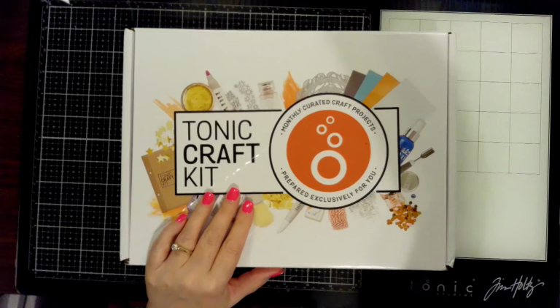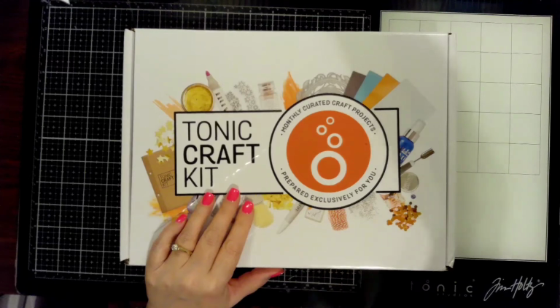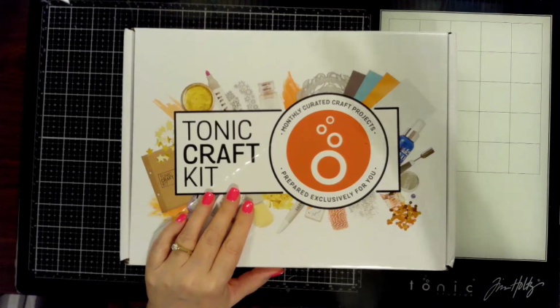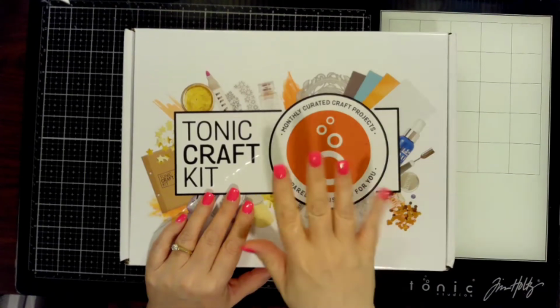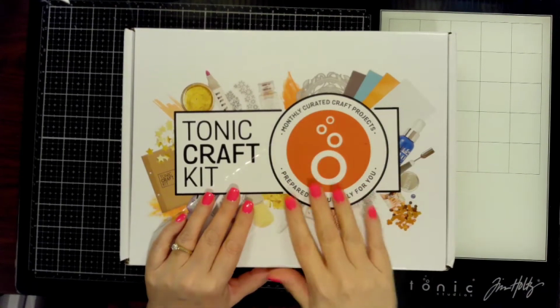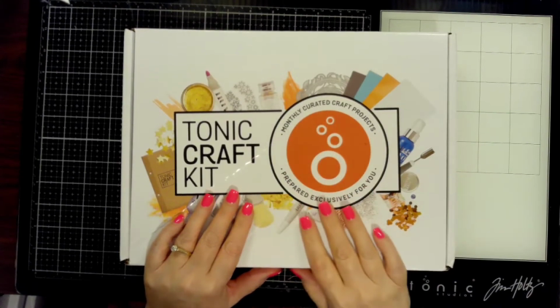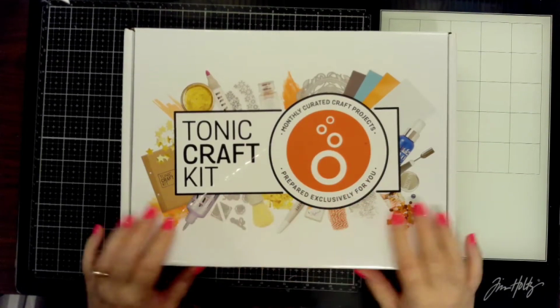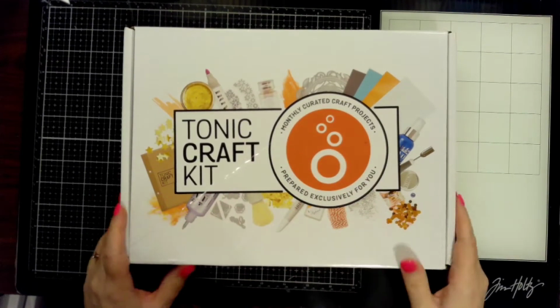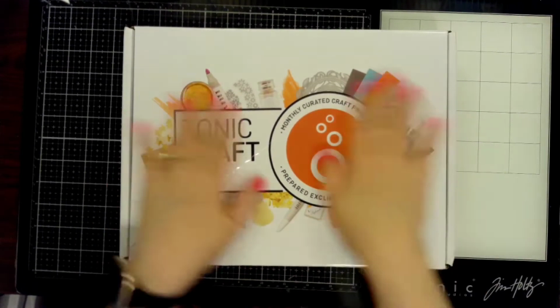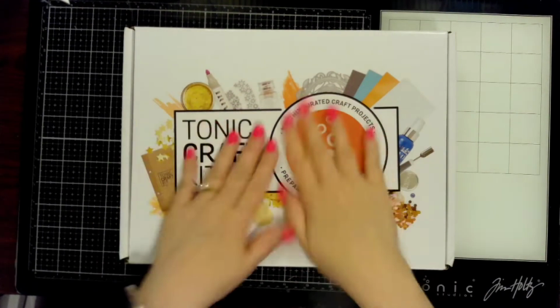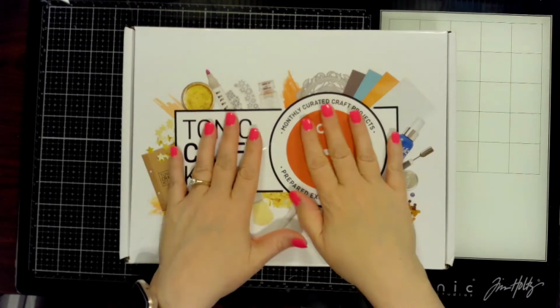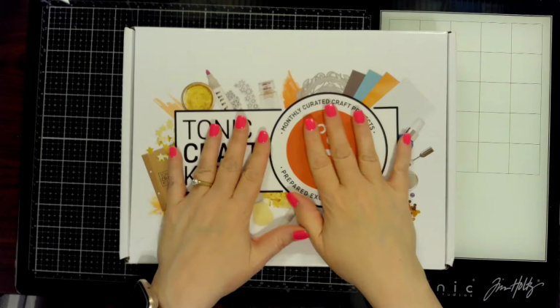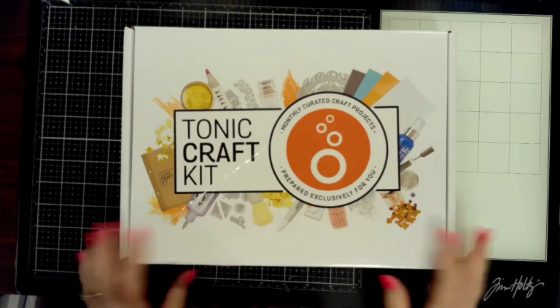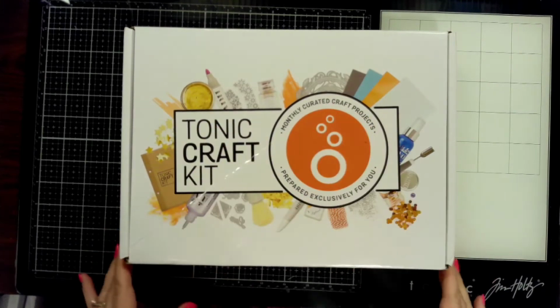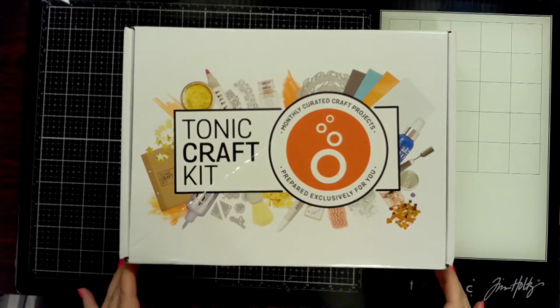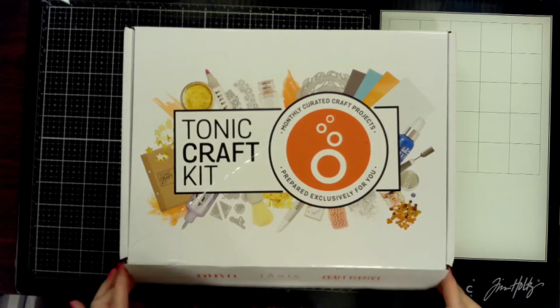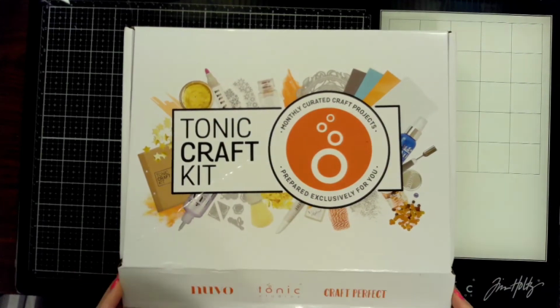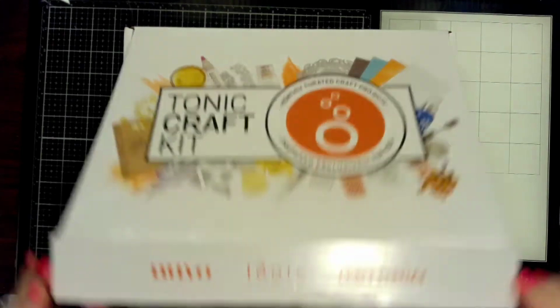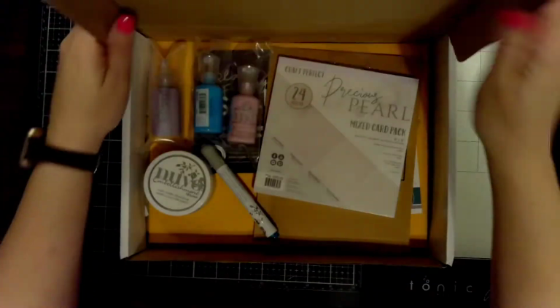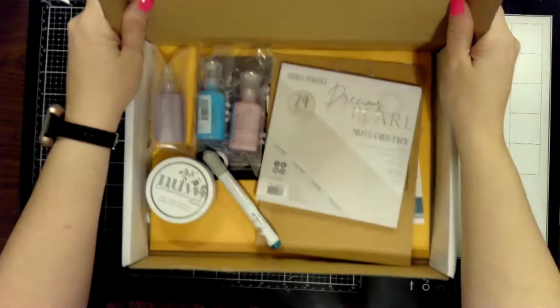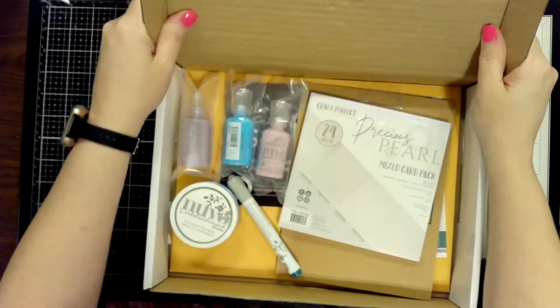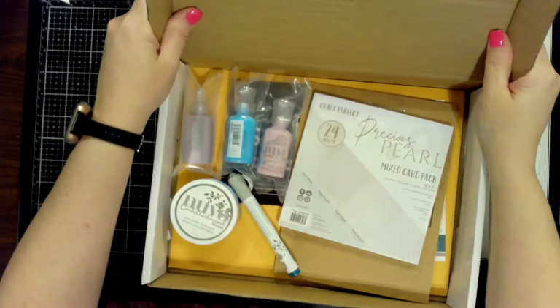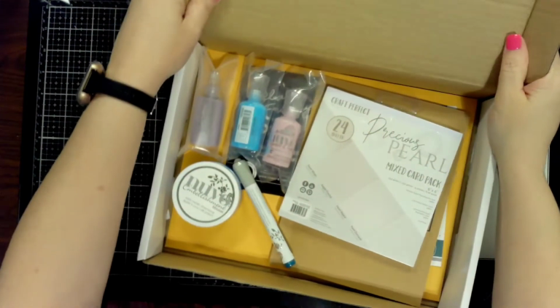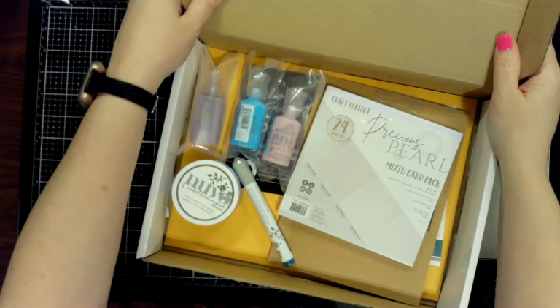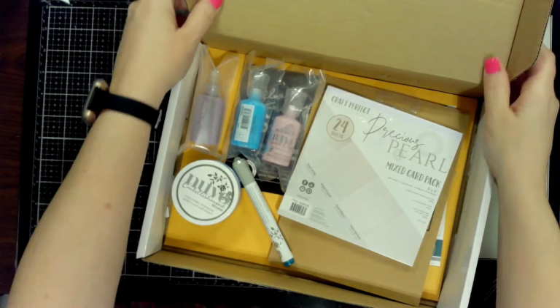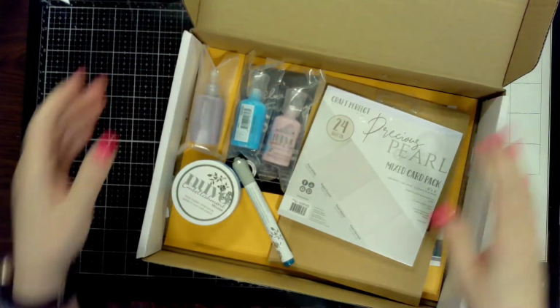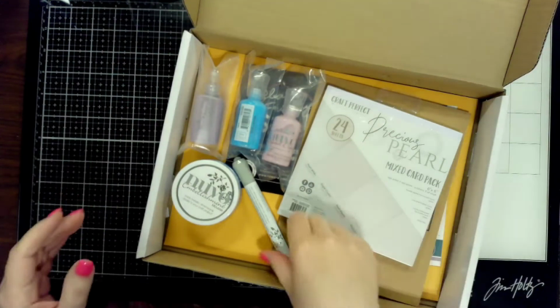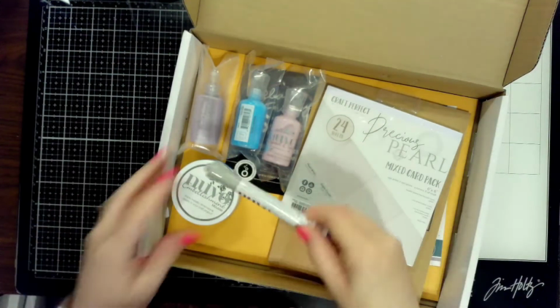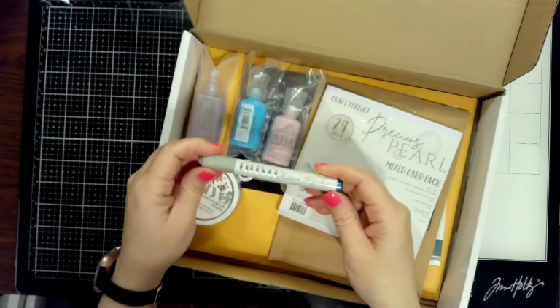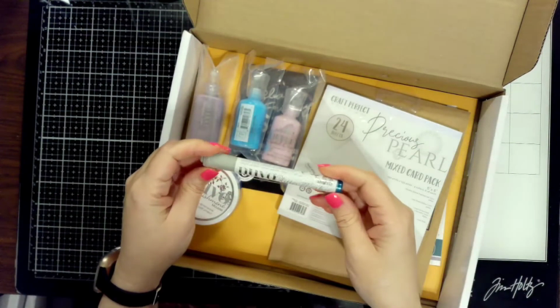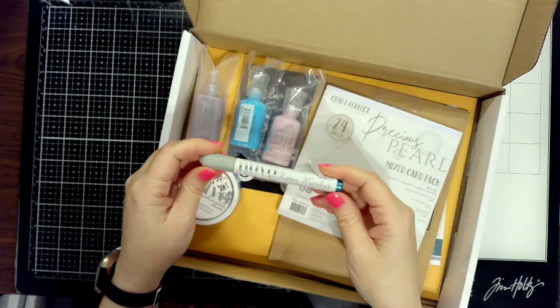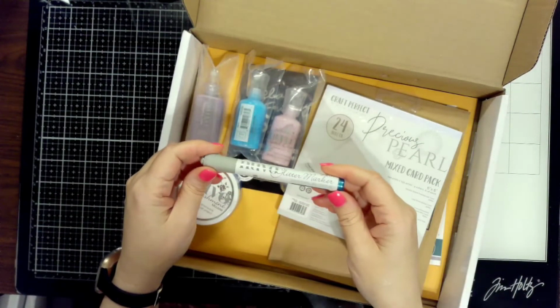Hey guys, it's Kelly. Thanks for coming back to my channel. I'm going to very quickly, in about eight minutes, share this Tonic craft kit with you. I'm loving being a subscriber to their kits — their kits are incredible, I can't say enough.